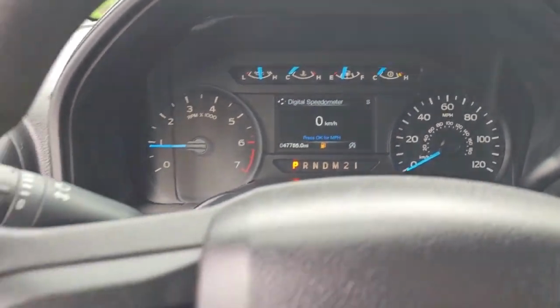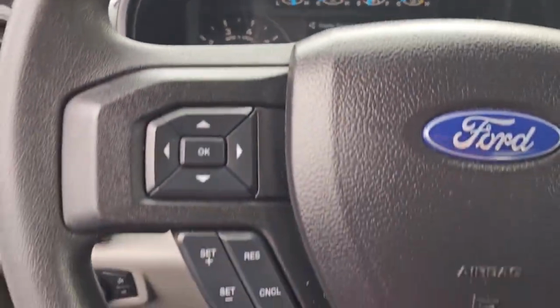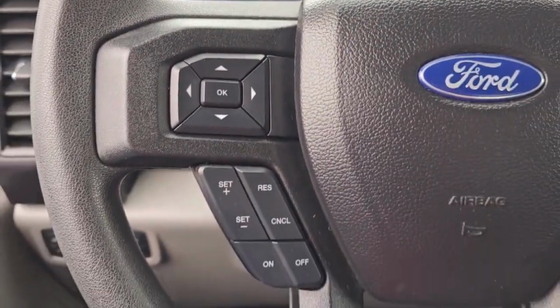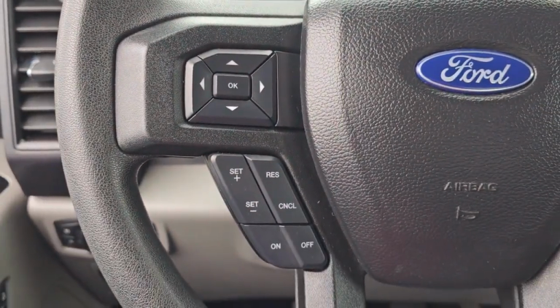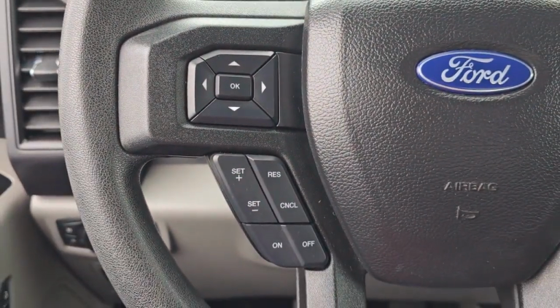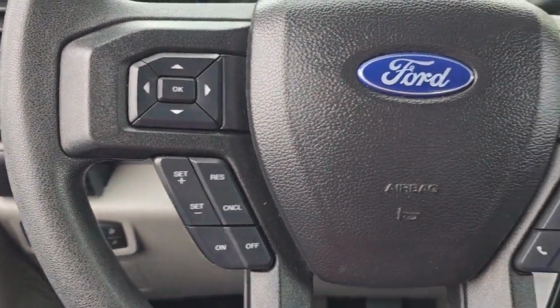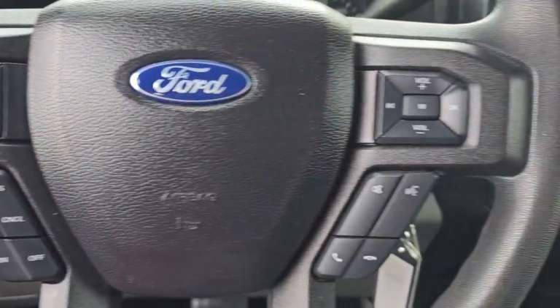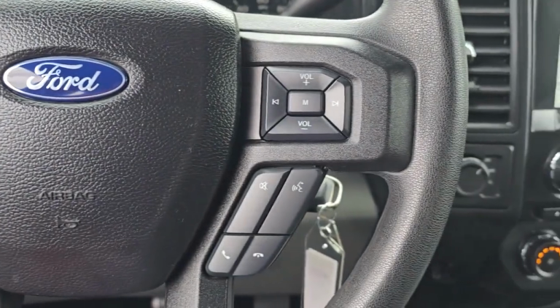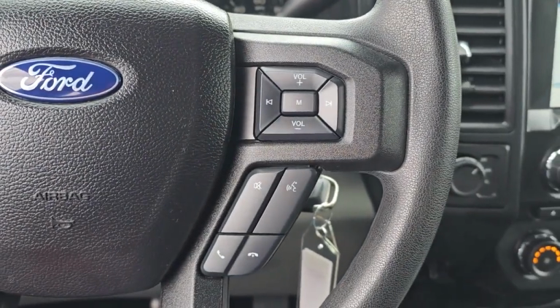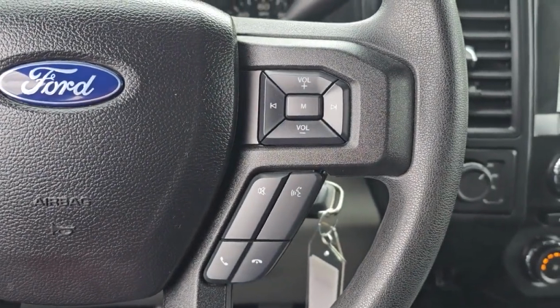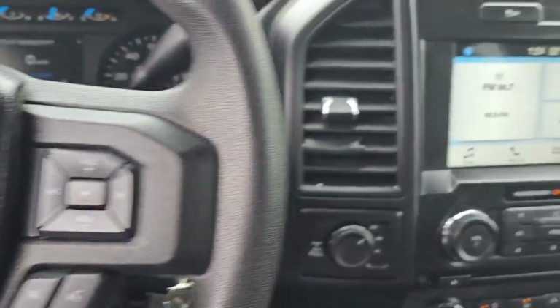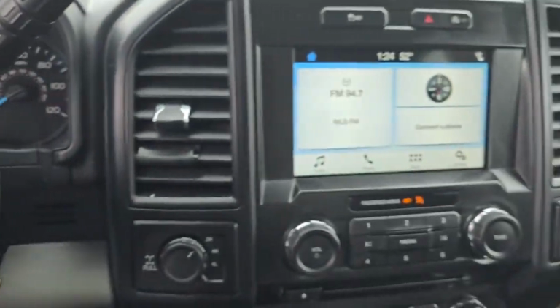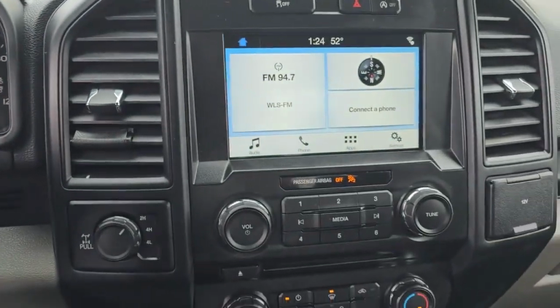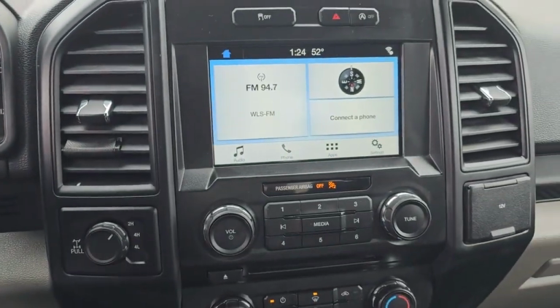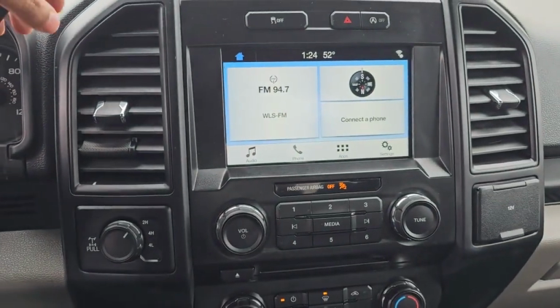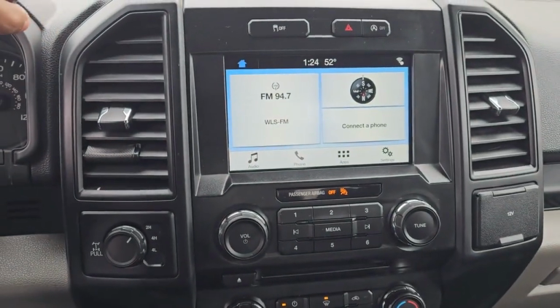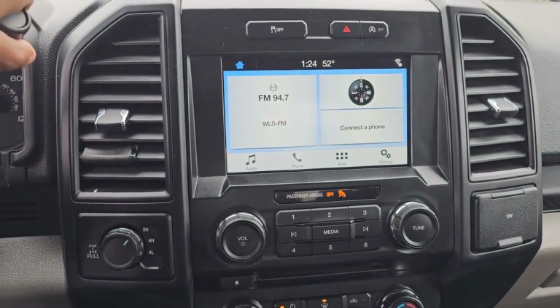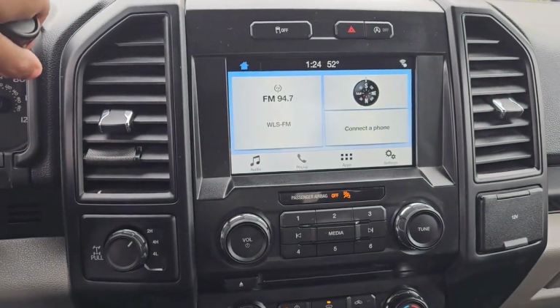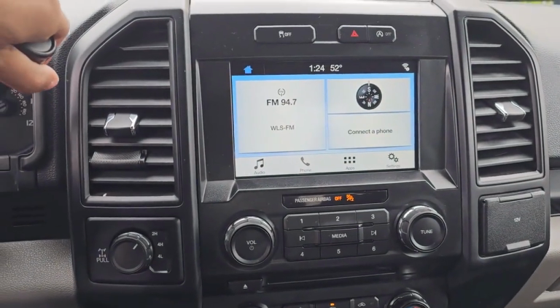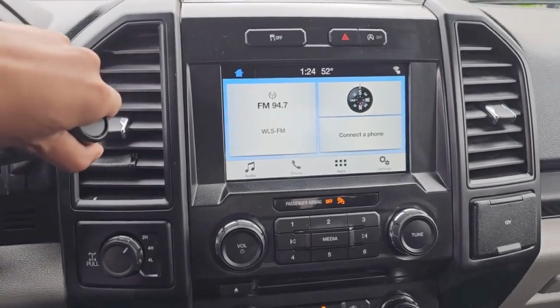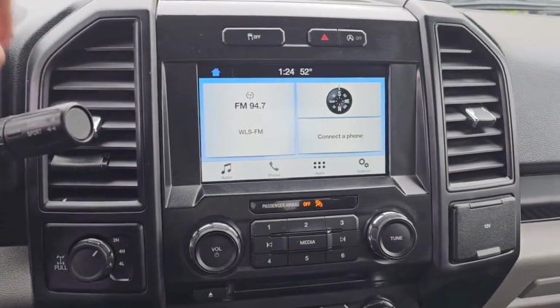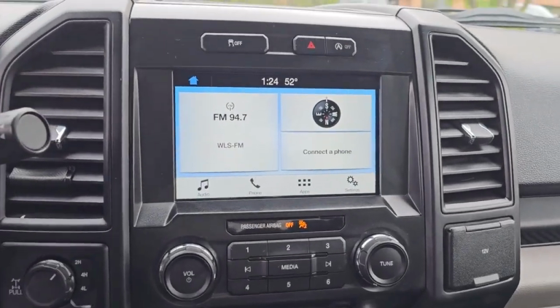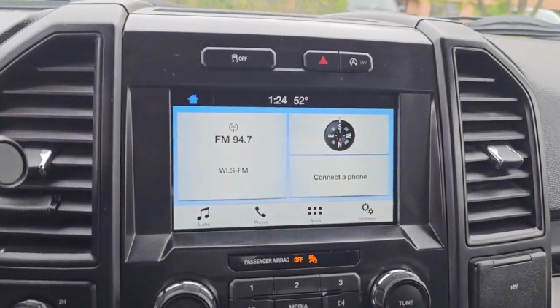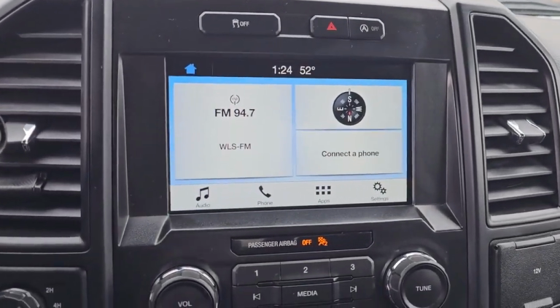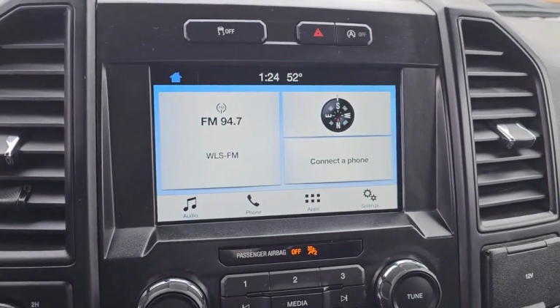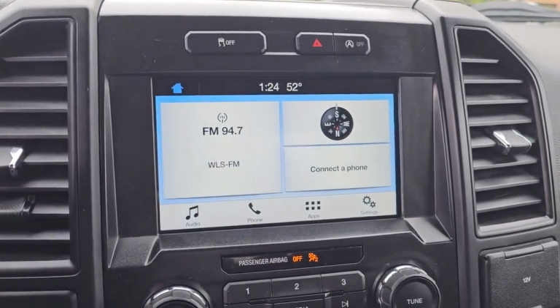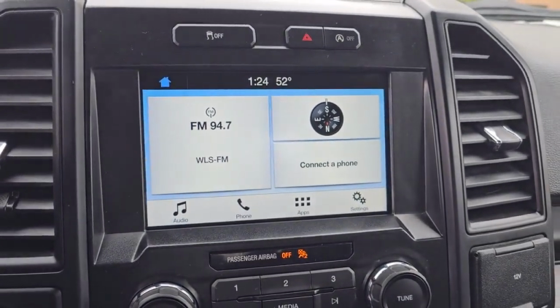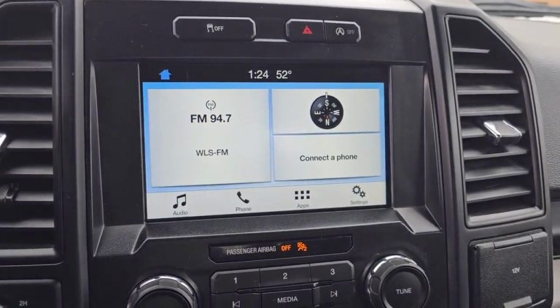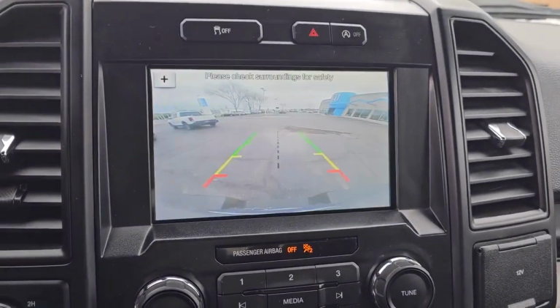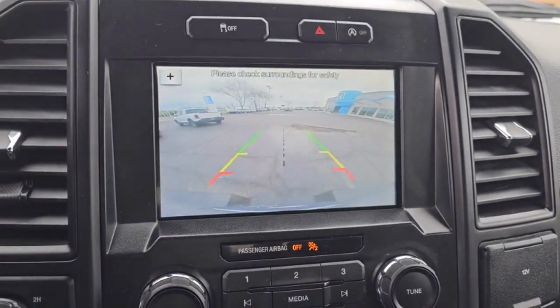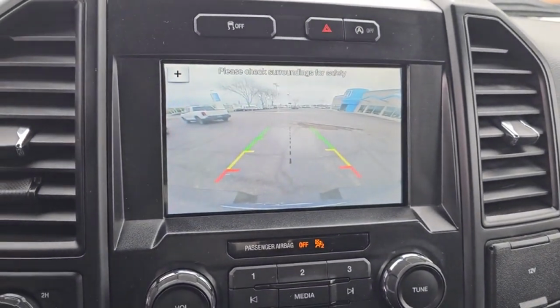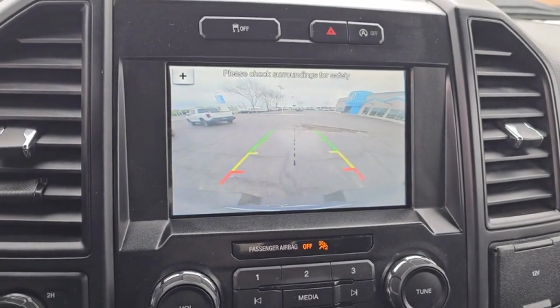Fog lamps, steering wheel audio controls, aluminum wheels, trailer hitch, alarm, electronic stability control, passenger adjustable lumbar, traction control, tow hitch, intermittent wipers.